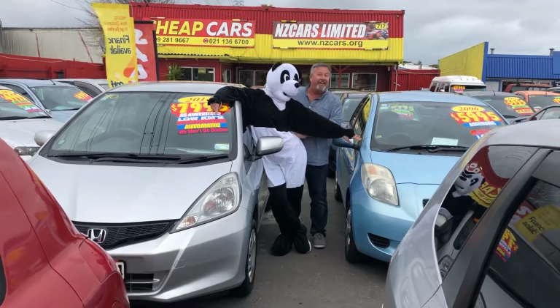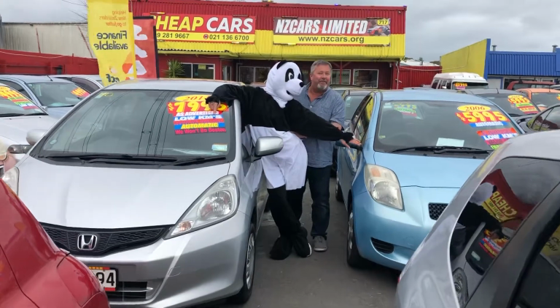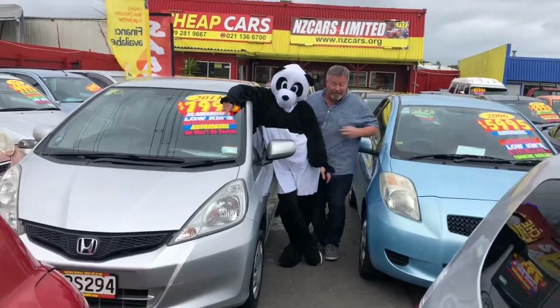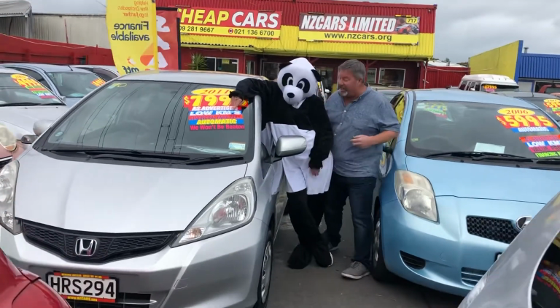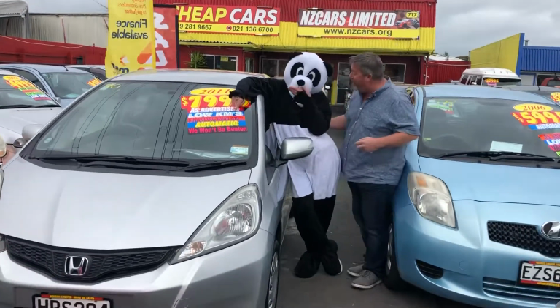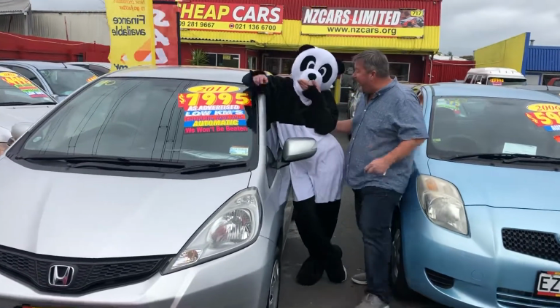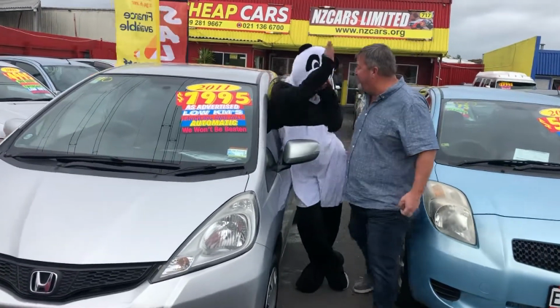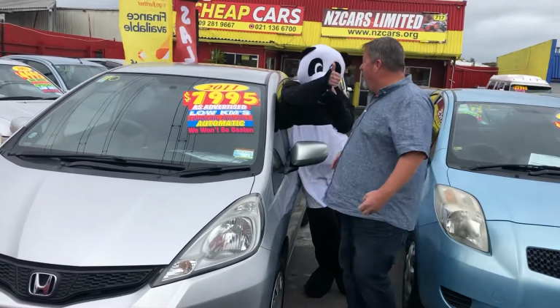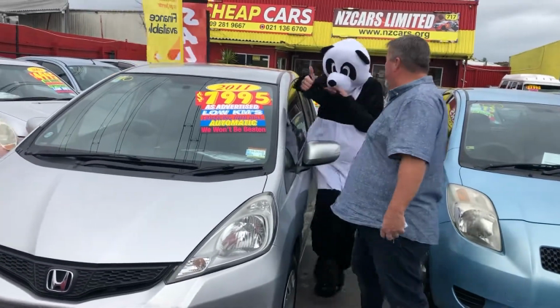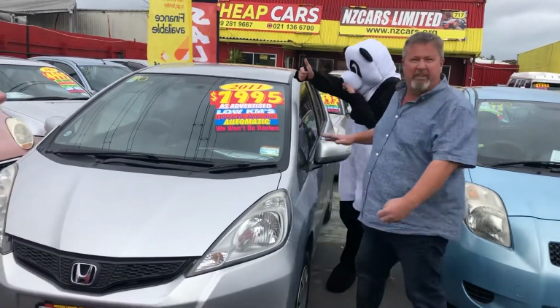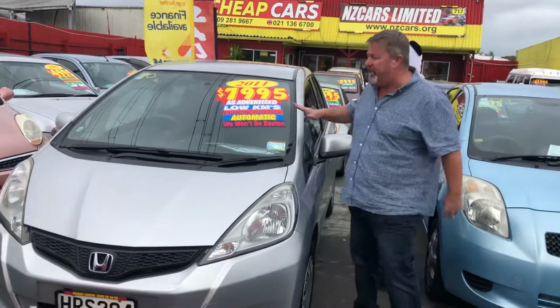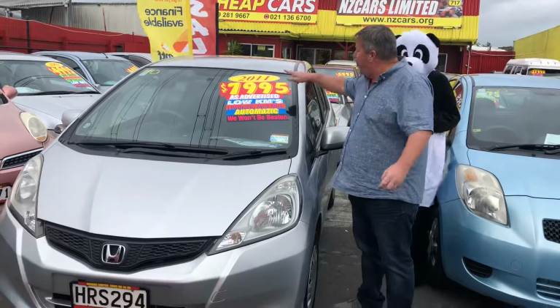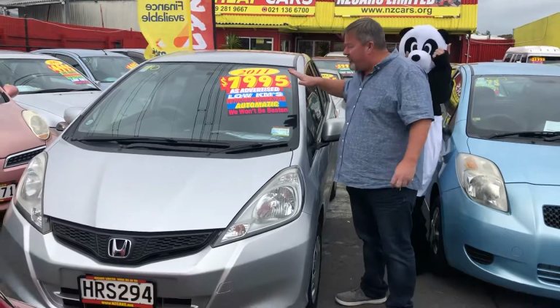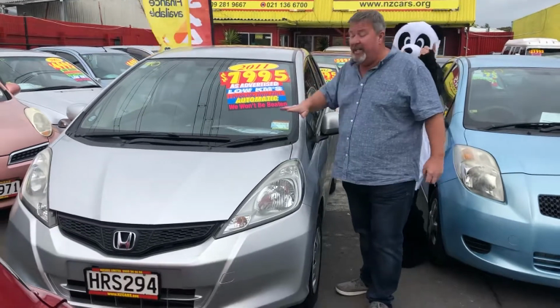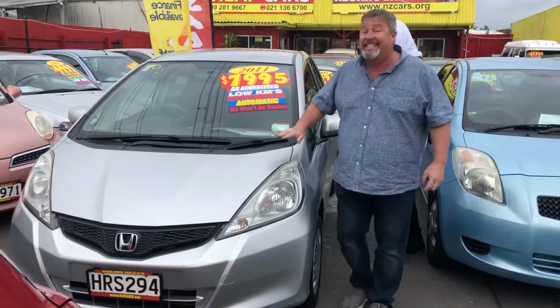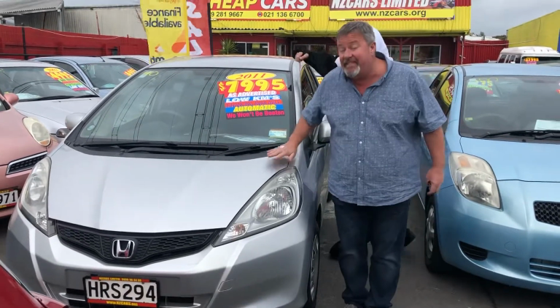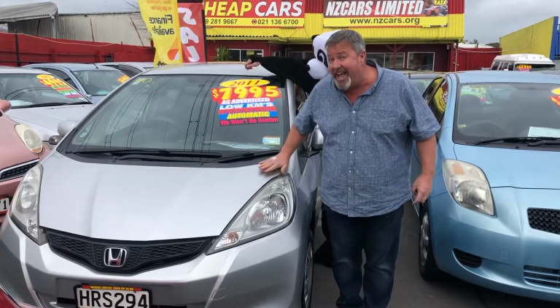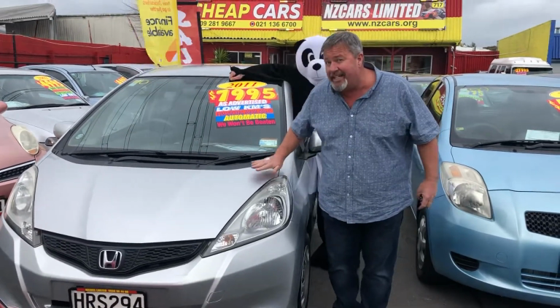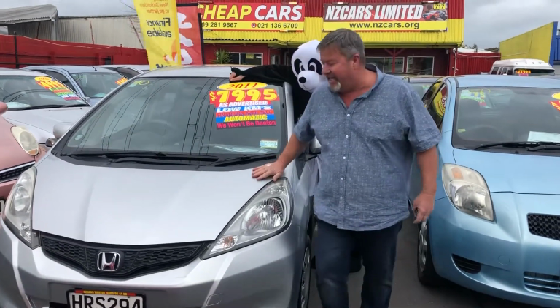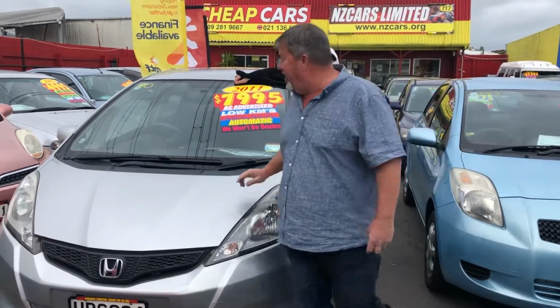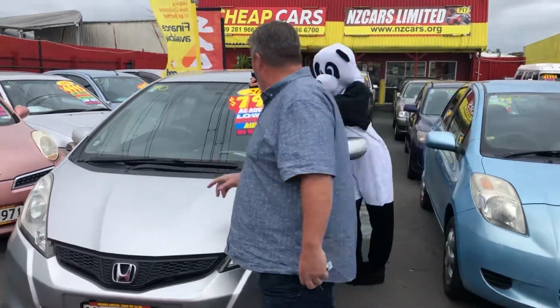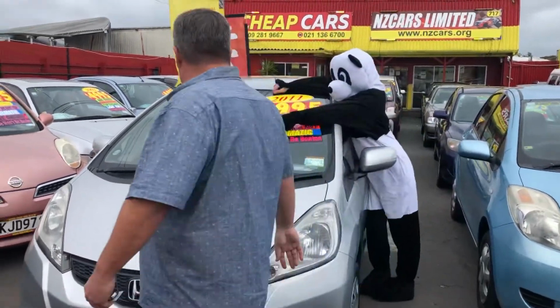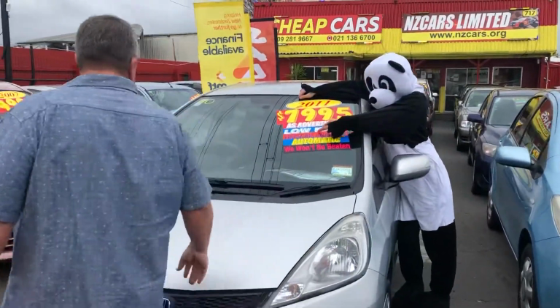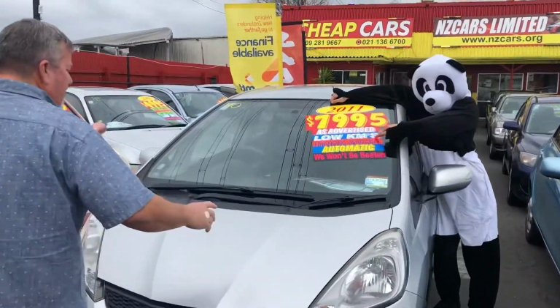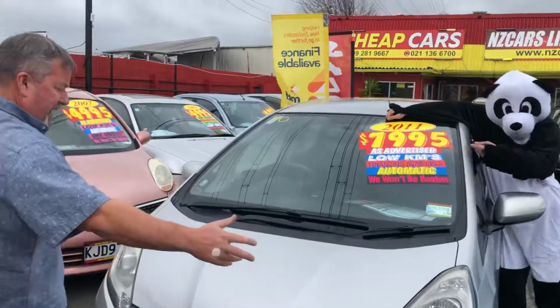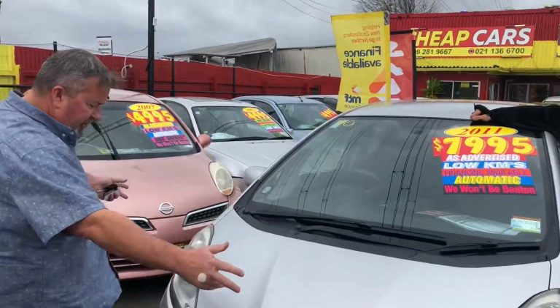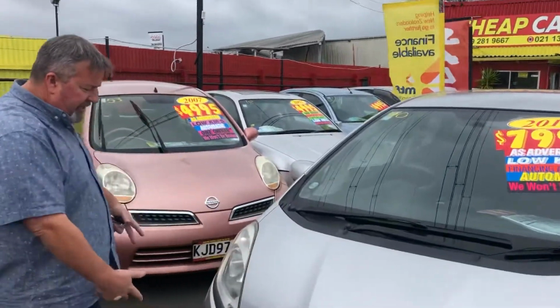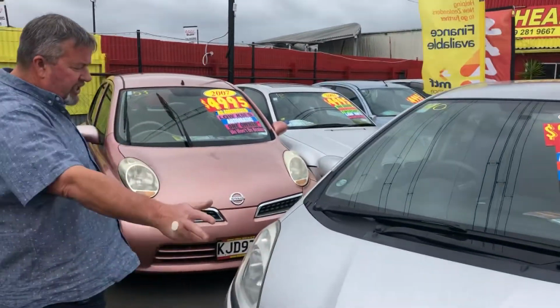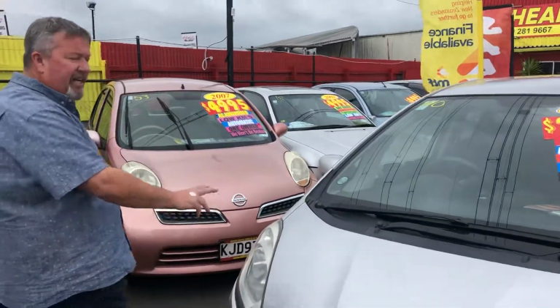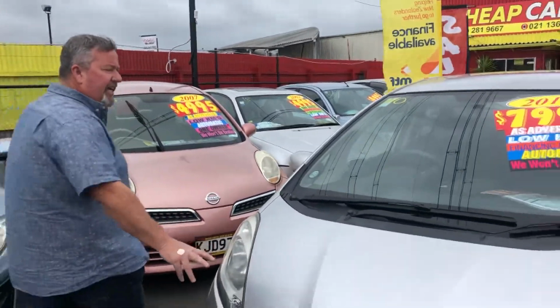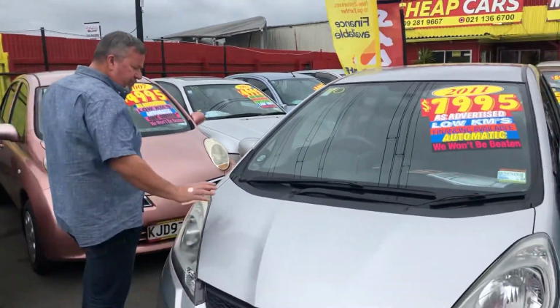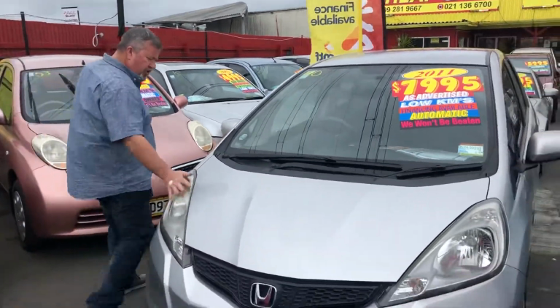Hi everybody, welcome to NZ Cars. Hi Panda, how you doing? You're next to another bargain. 2011, 70,000 Ks, Honda Jazz, amazing. Look at that — new shape headlights, beautiful.